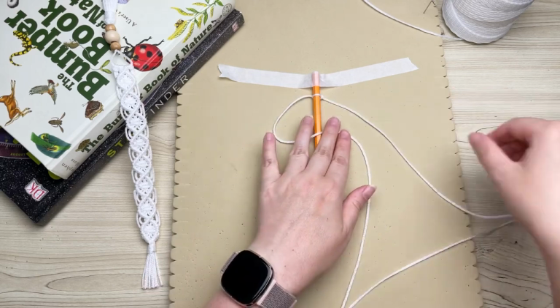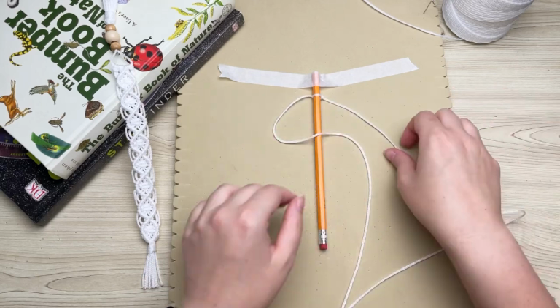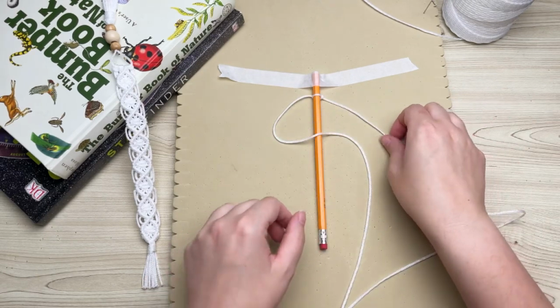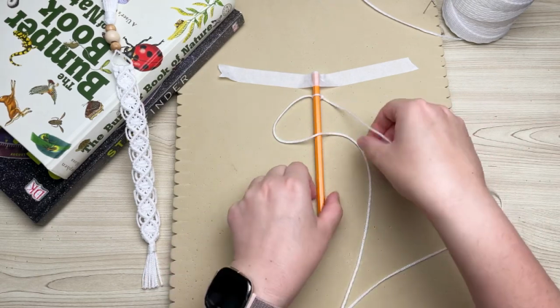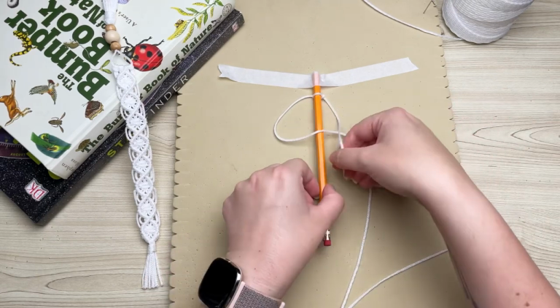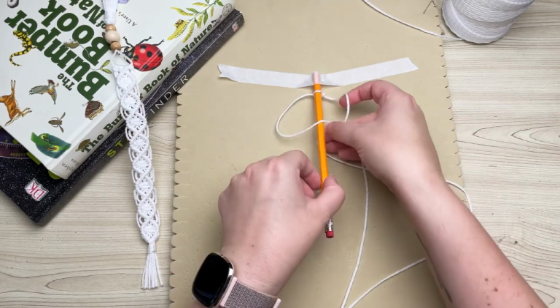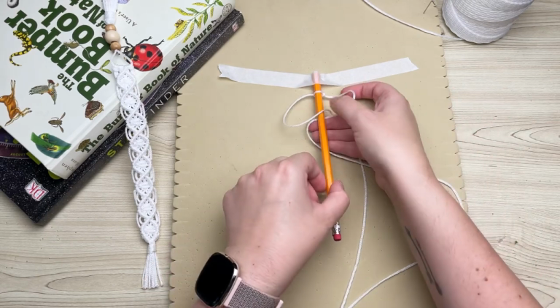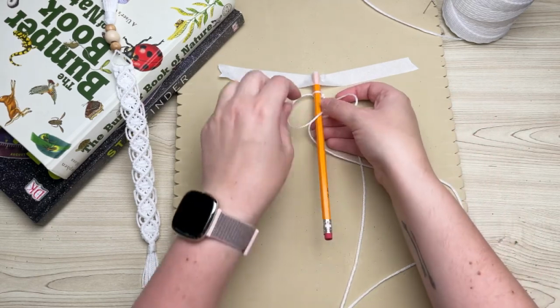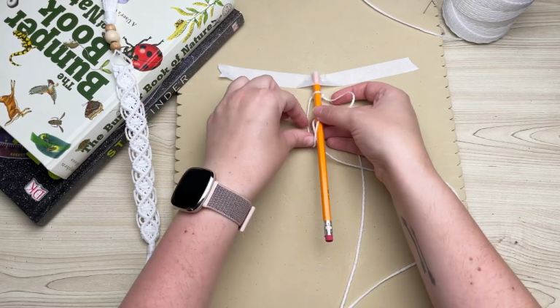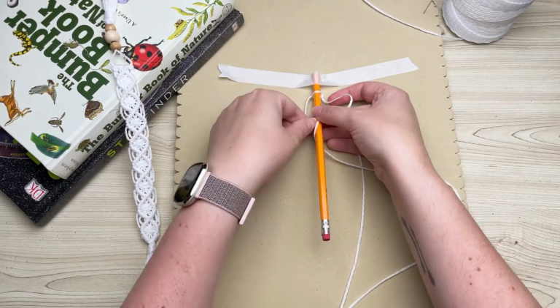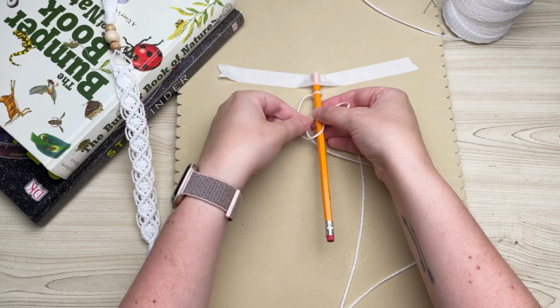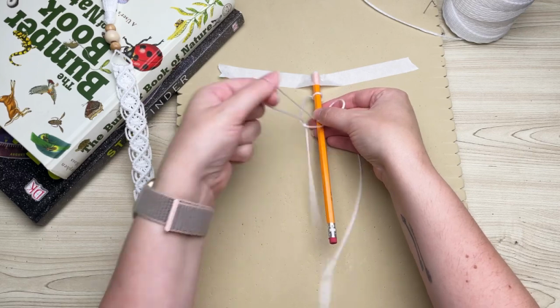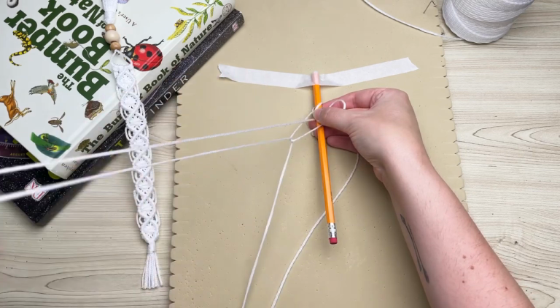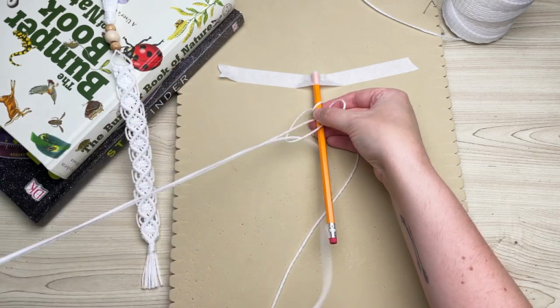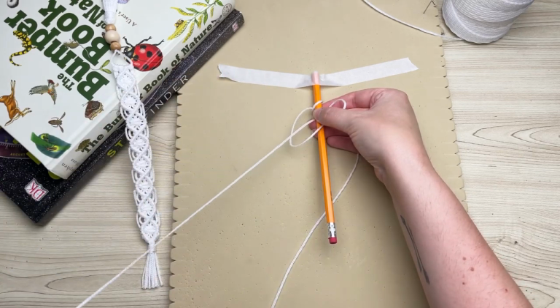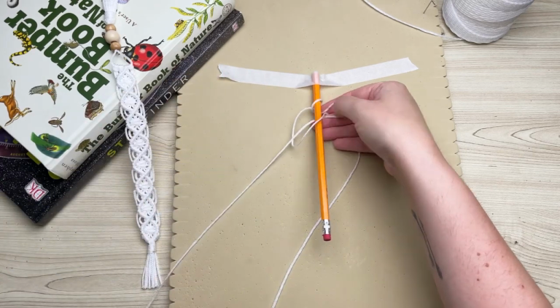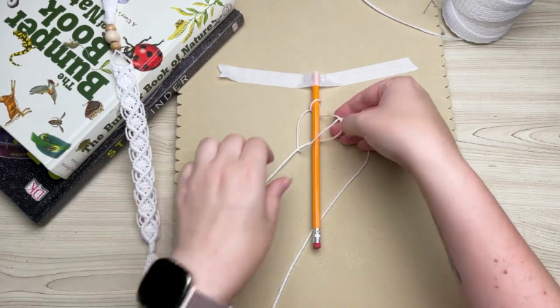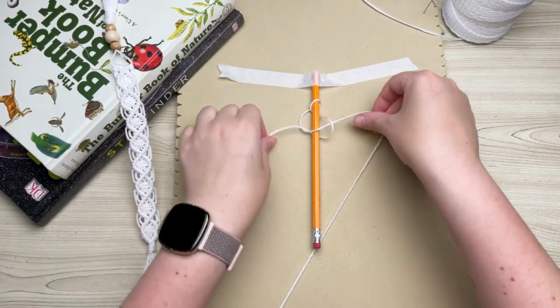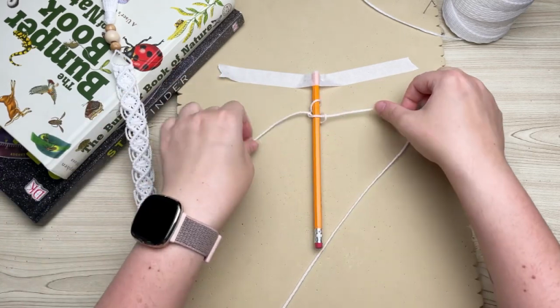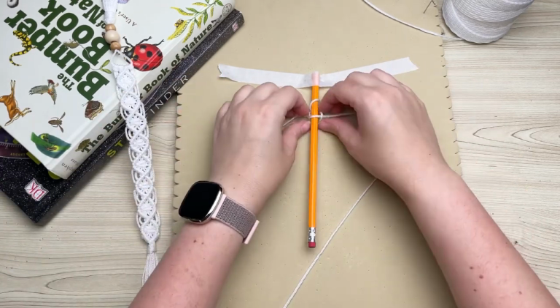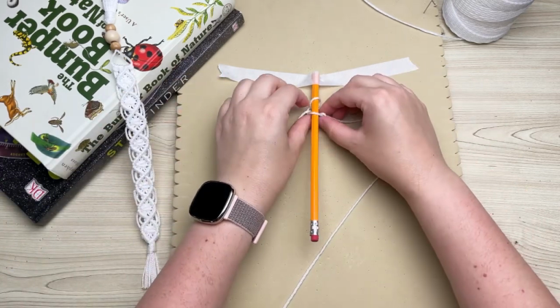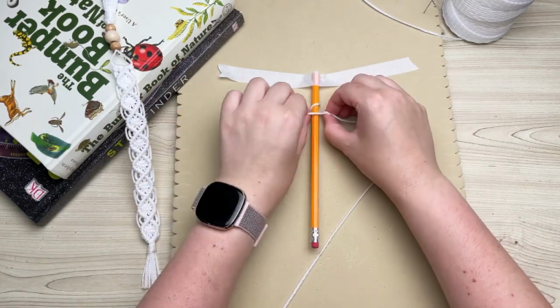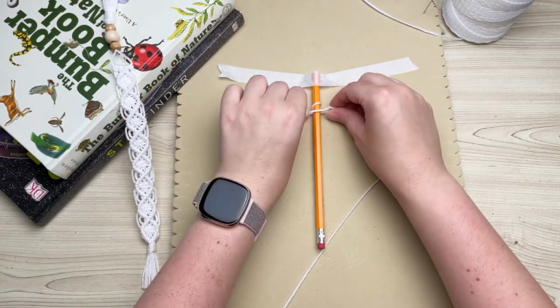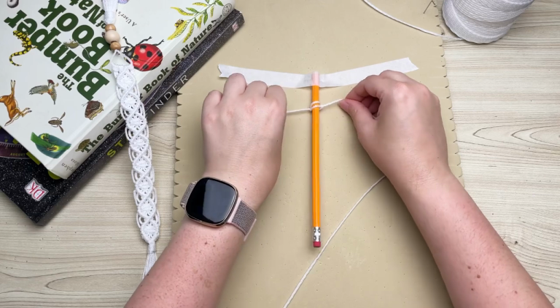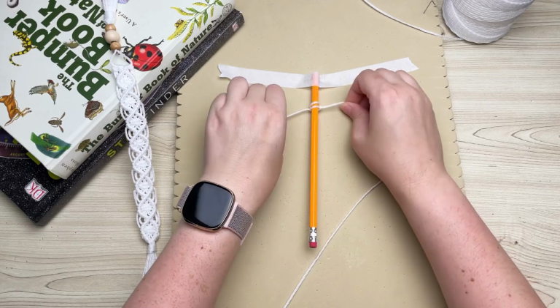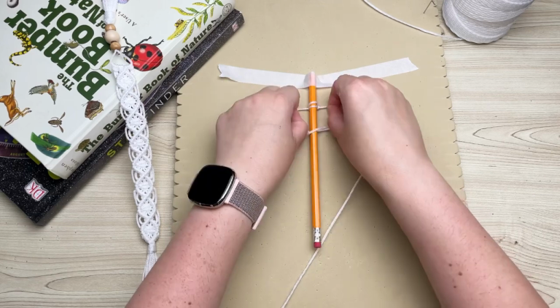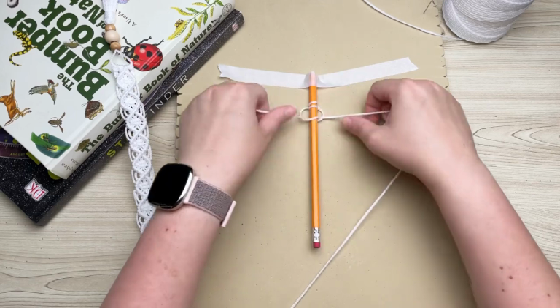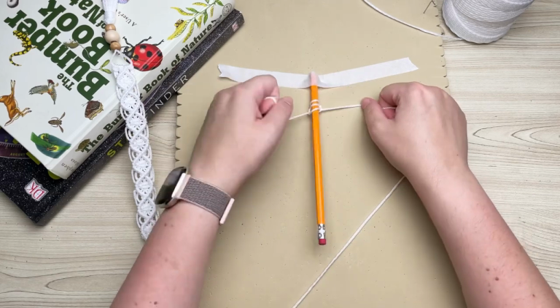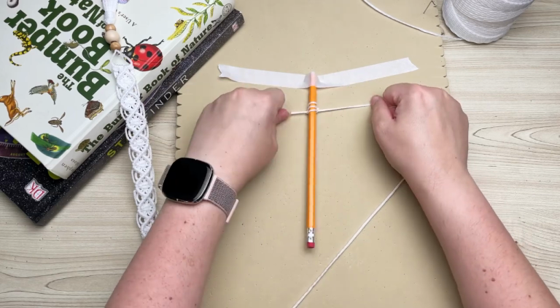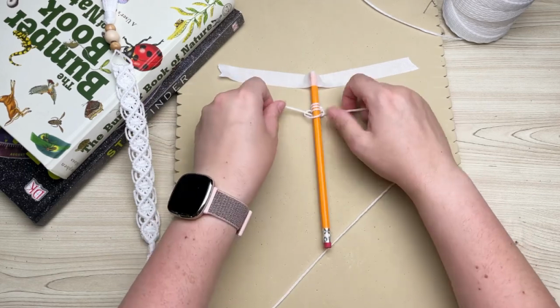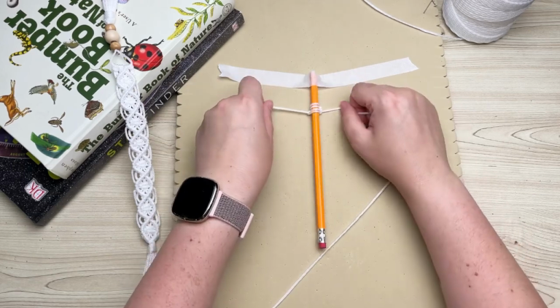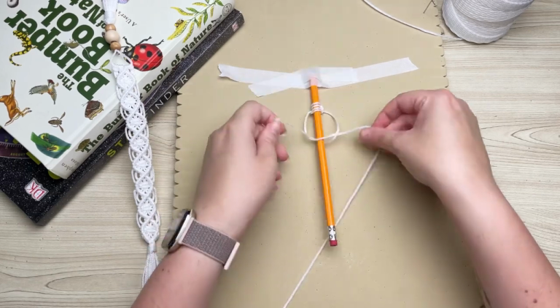With your right, put it behind and through the loop. Repeat the same step over and over again and eventually it will start spiraling around.